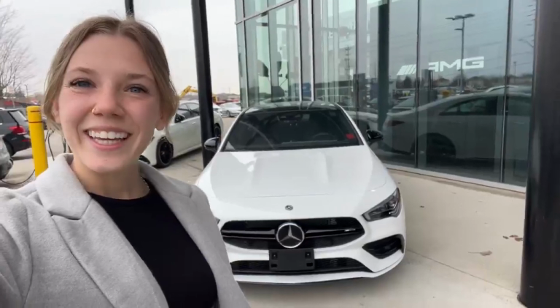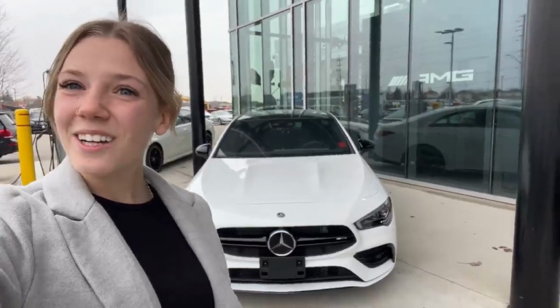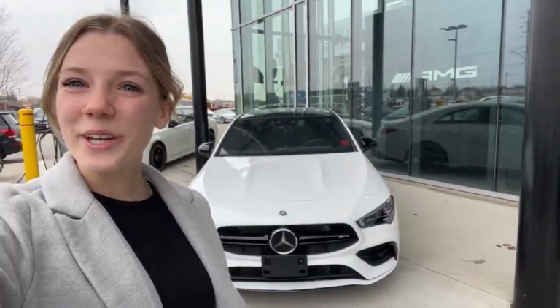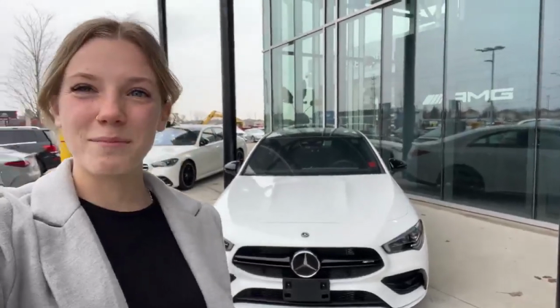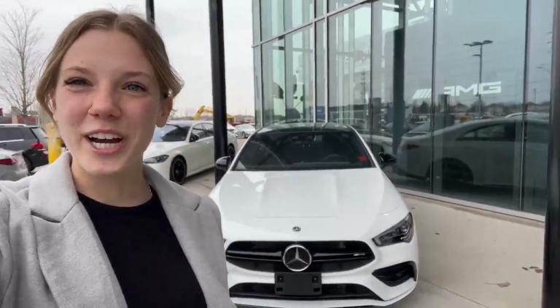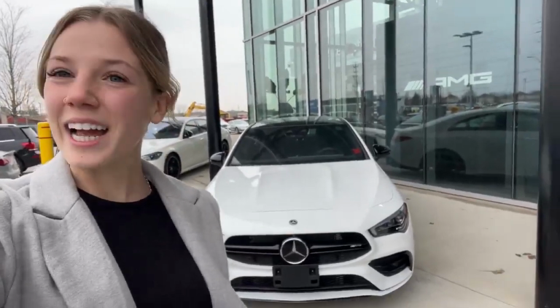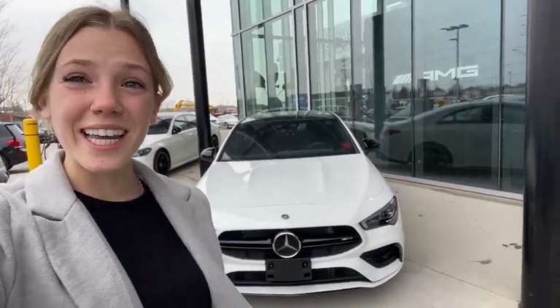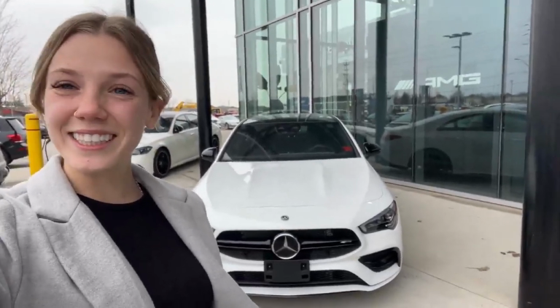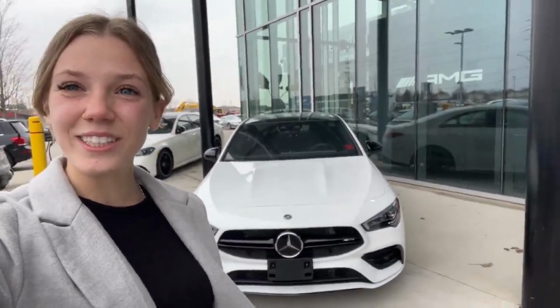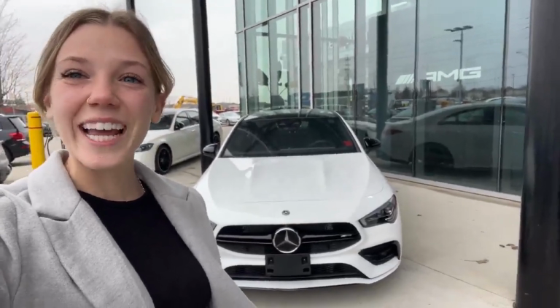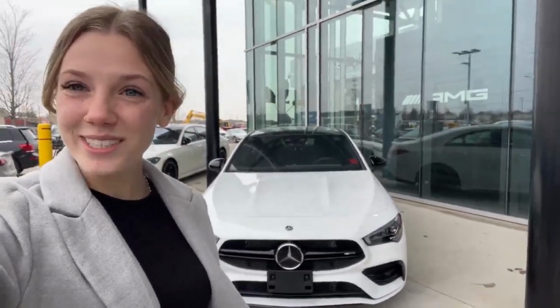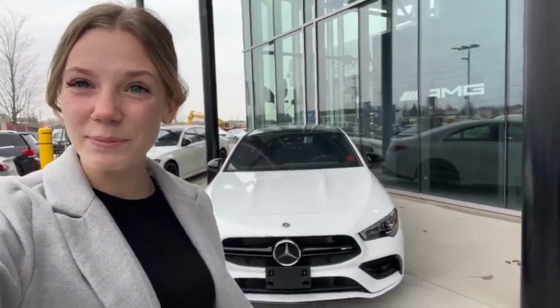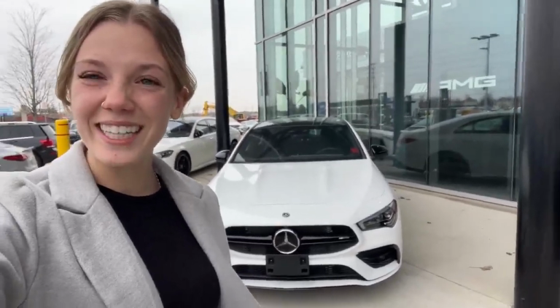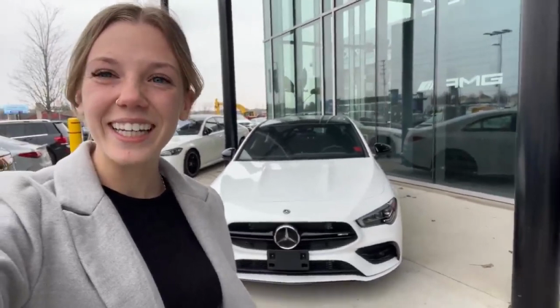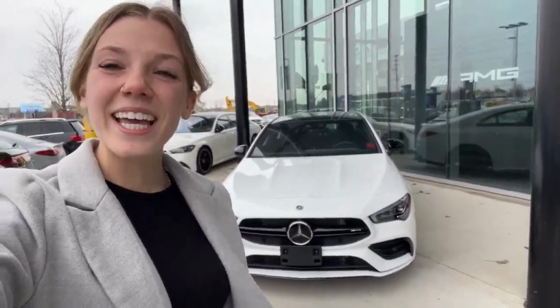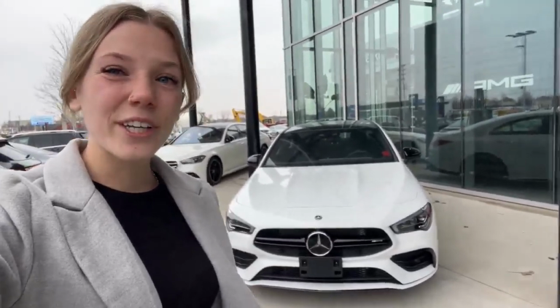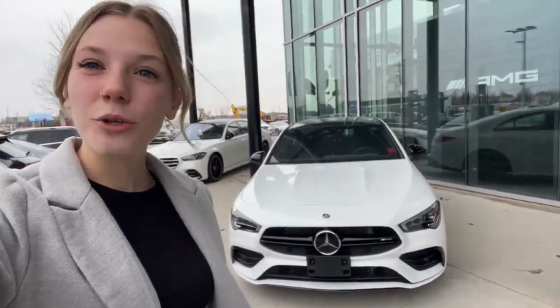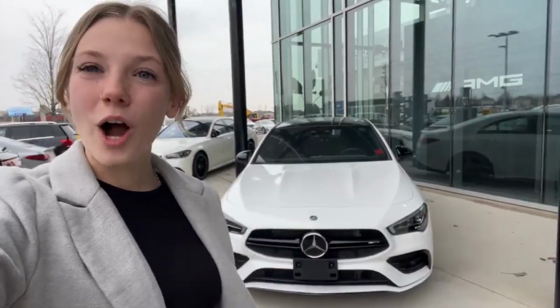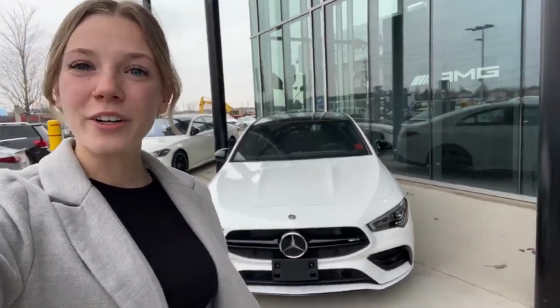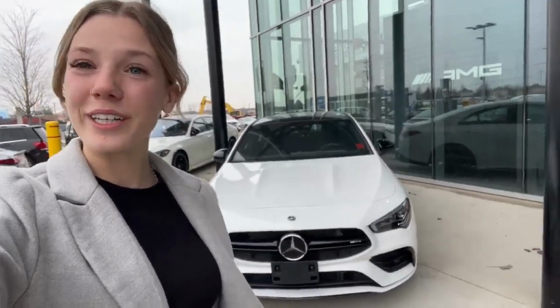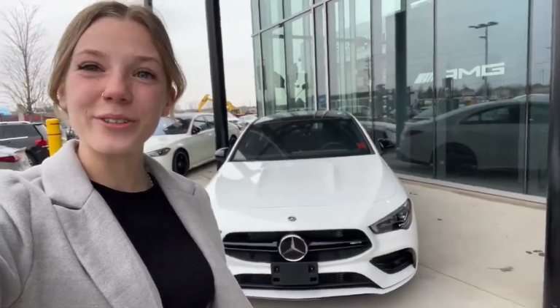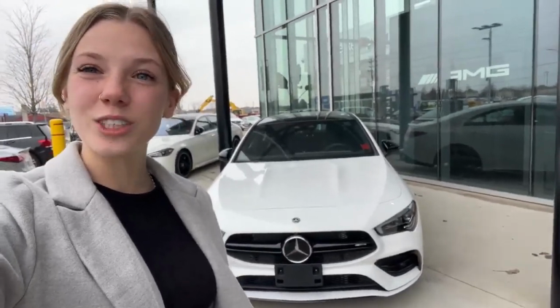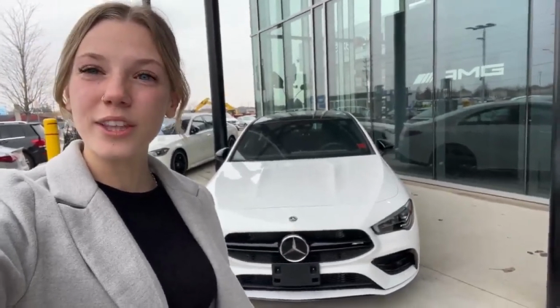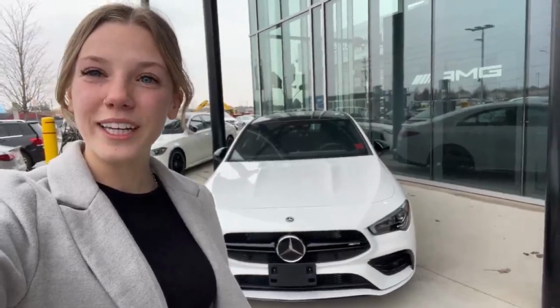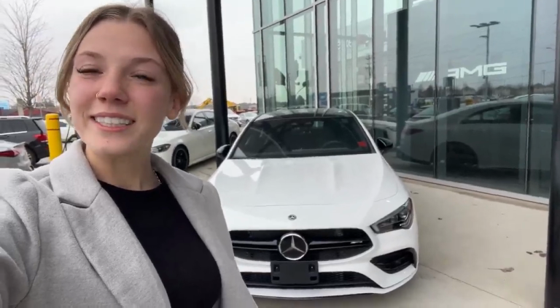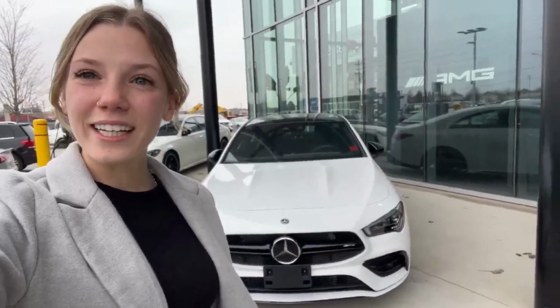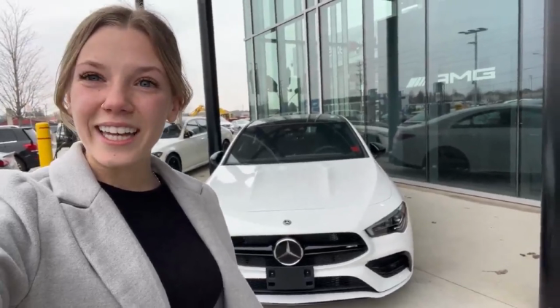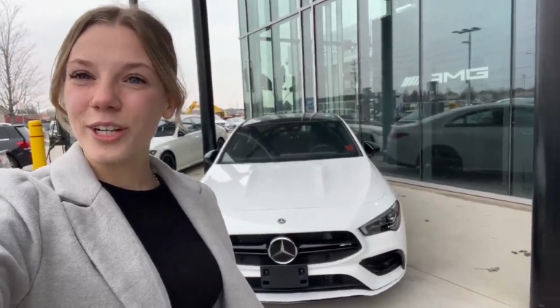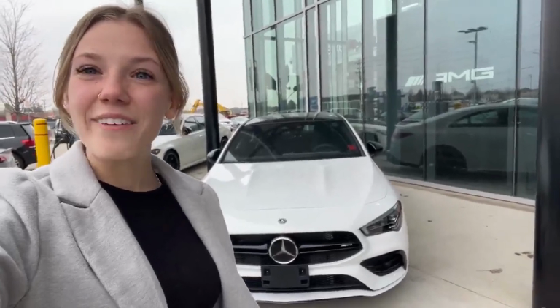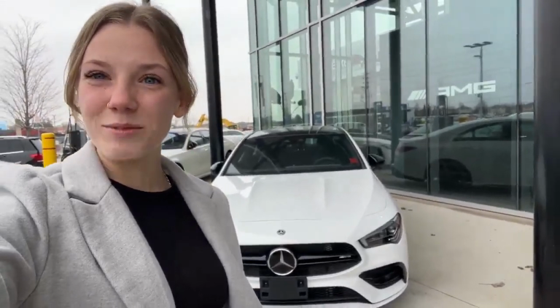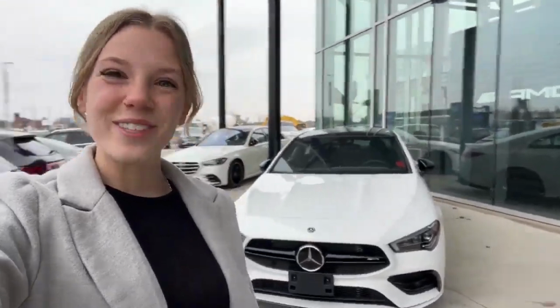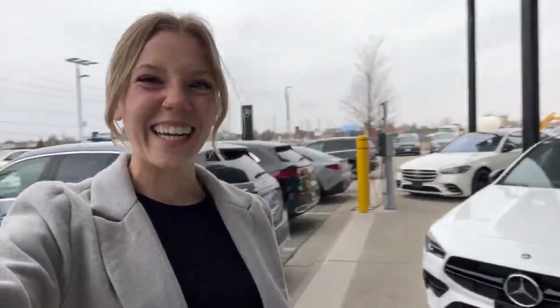Hey, how's it going? My name's Andrea, and I'm a sales and leasing consultant at Mercedes-Benz London. In this video, I'll take you for a walk around our brand new 2023 CLA 35 AMG. Check it out.